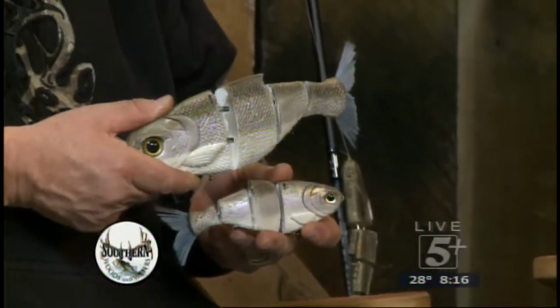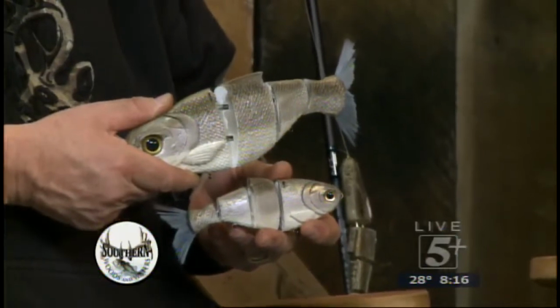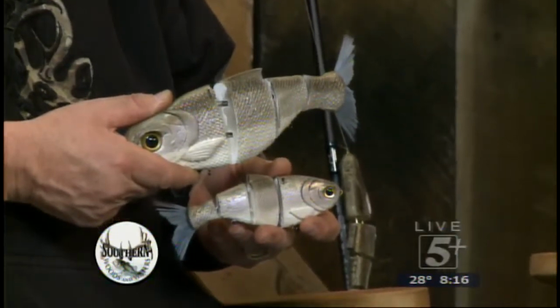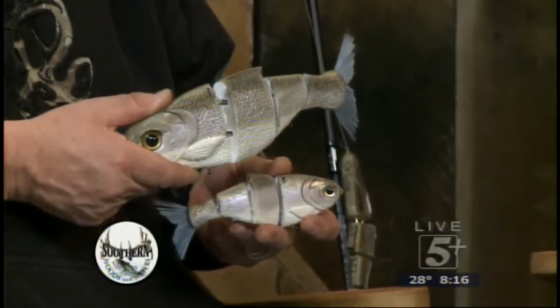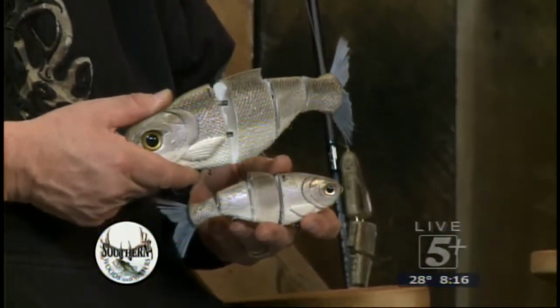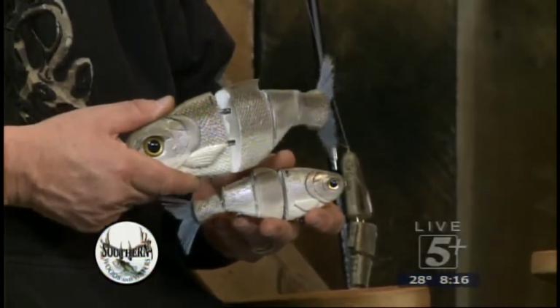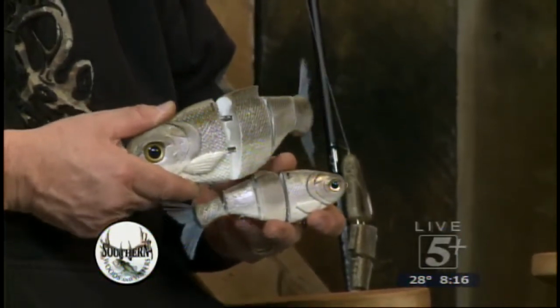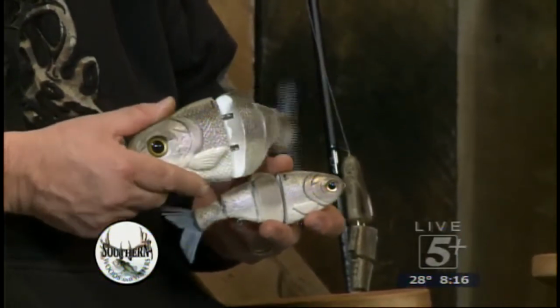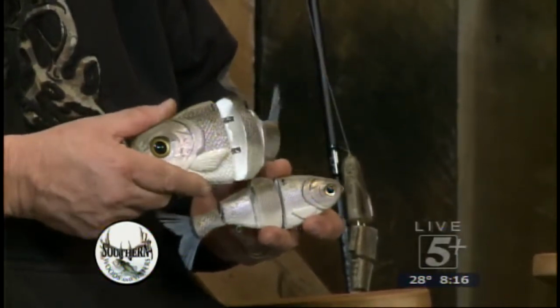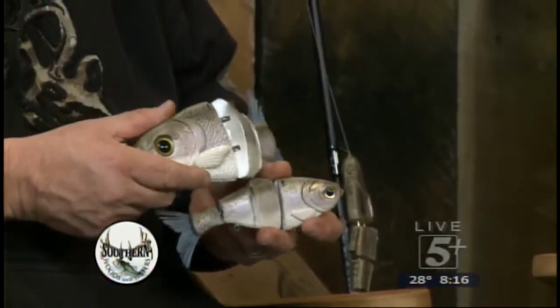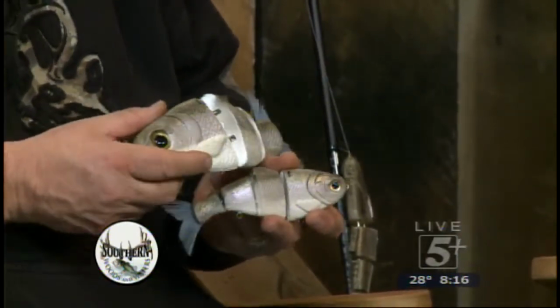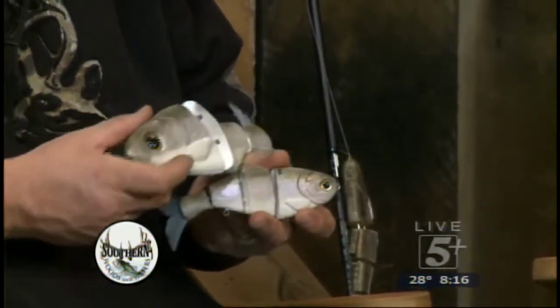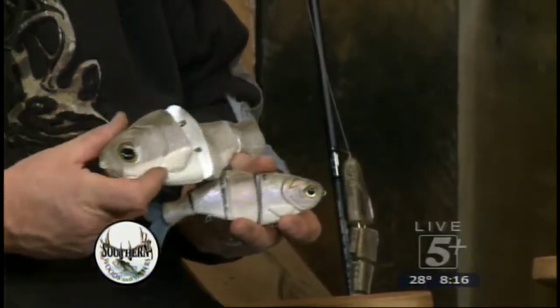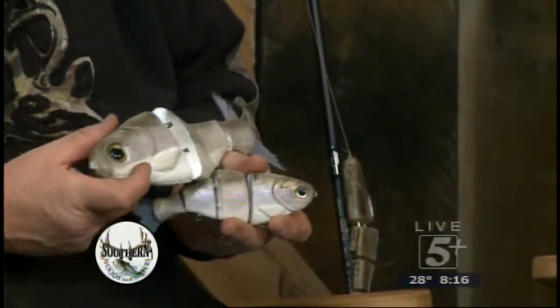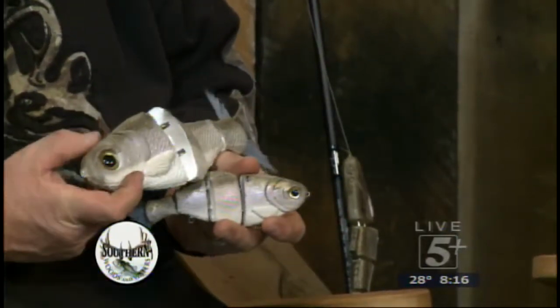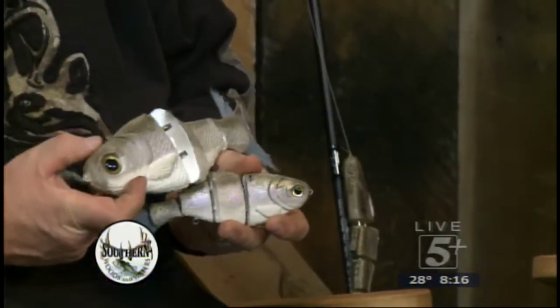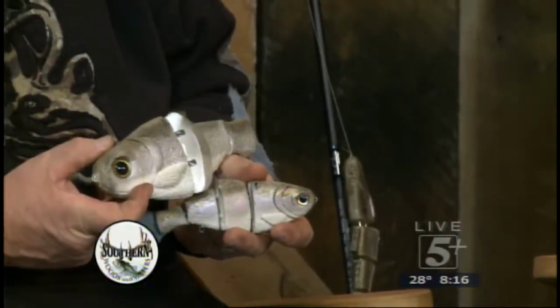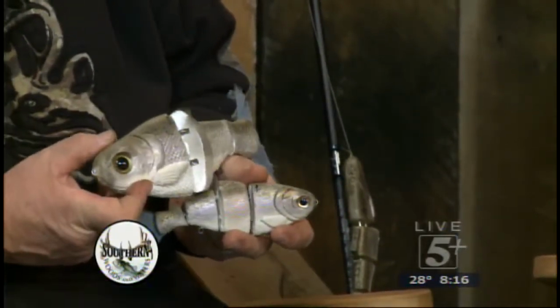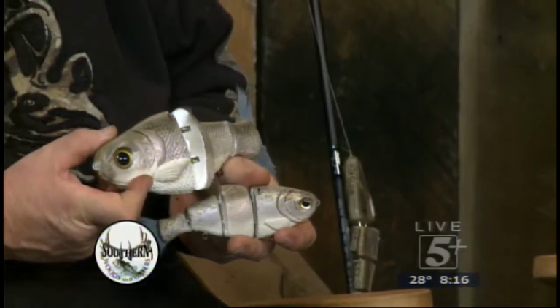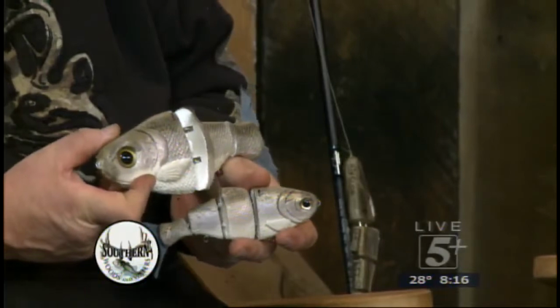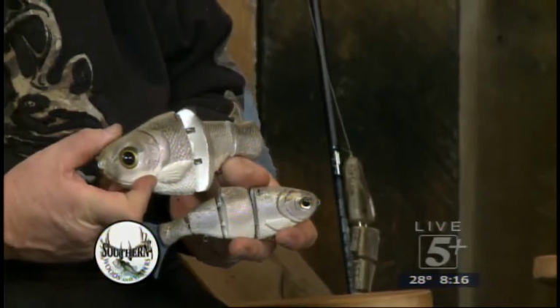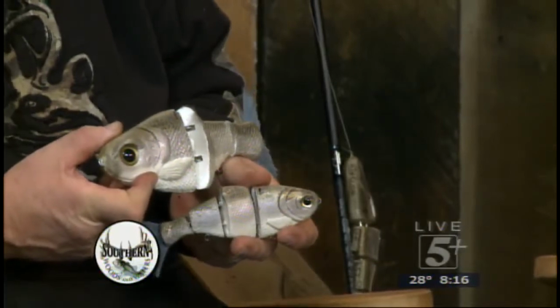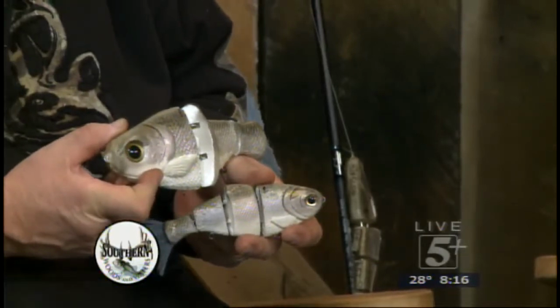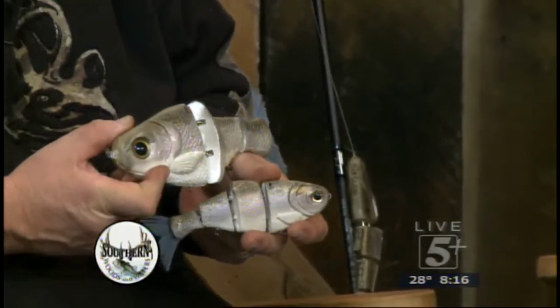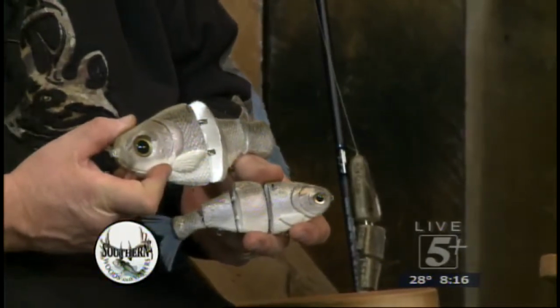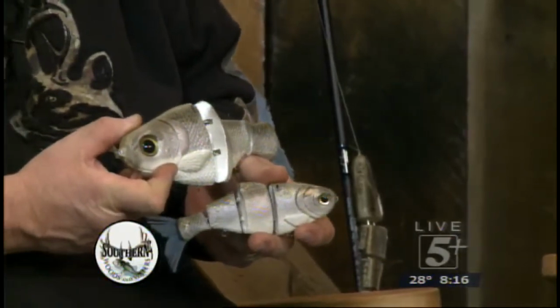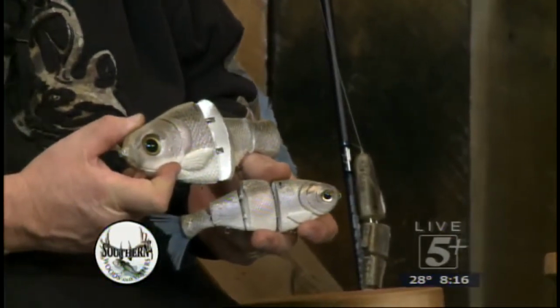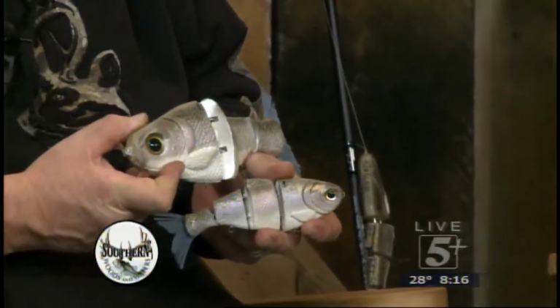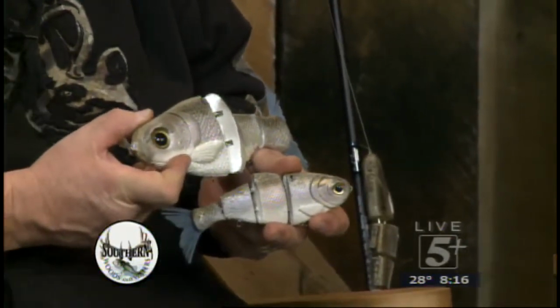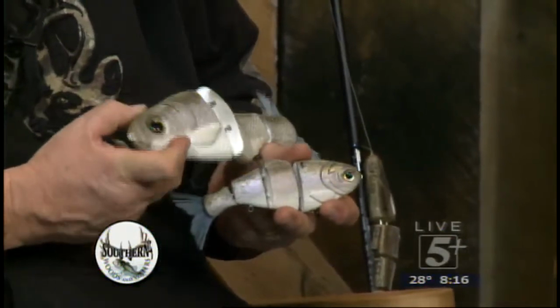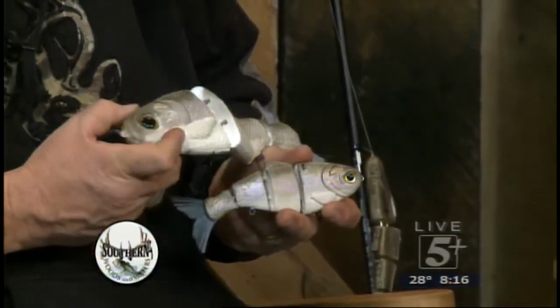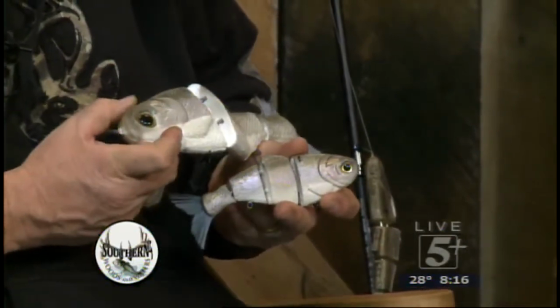Those are awesome baits. The action that comes through the water makes them look so realistic. Look at that eye — it's just incredible. Those look really realistic.